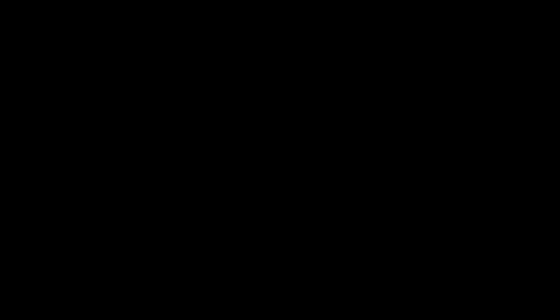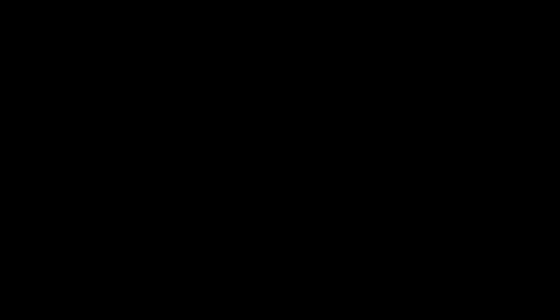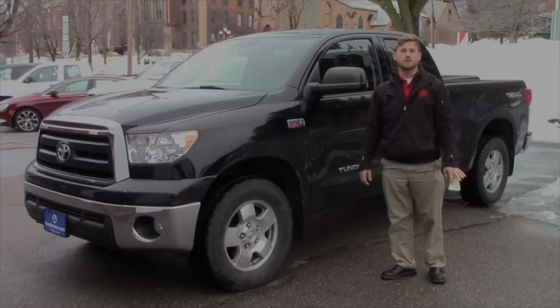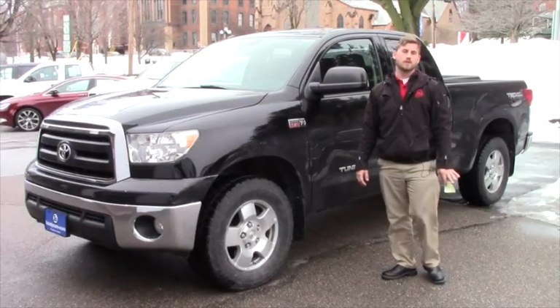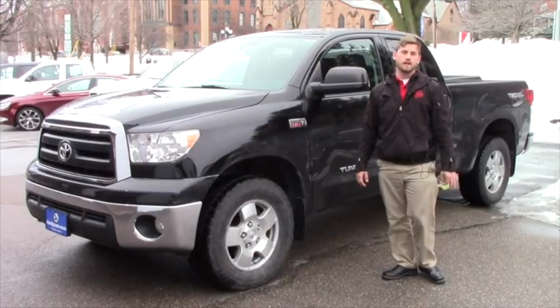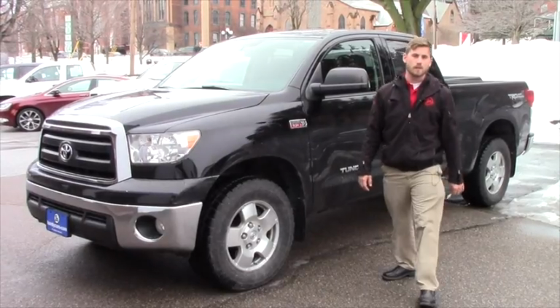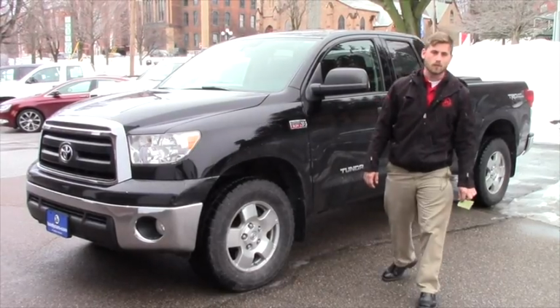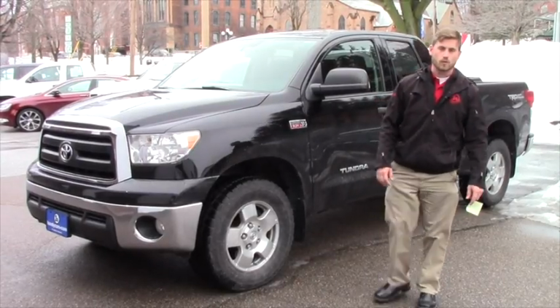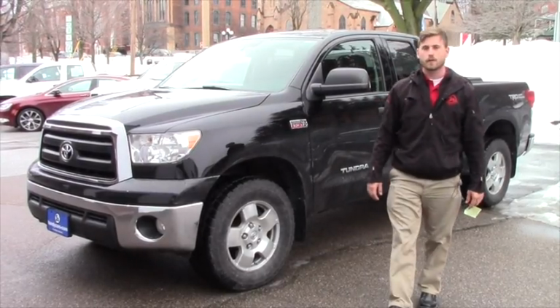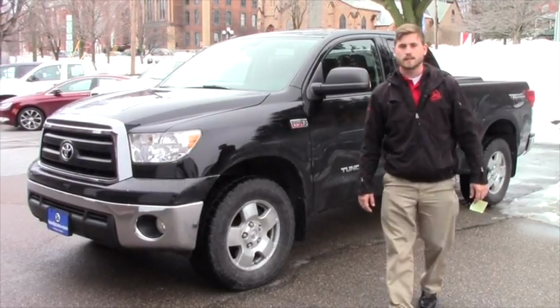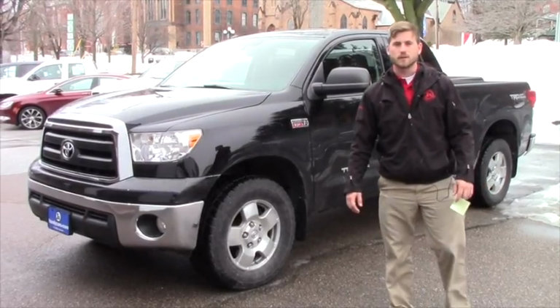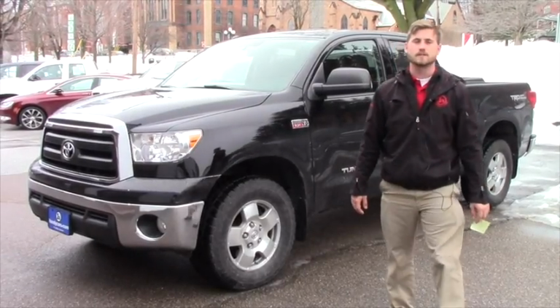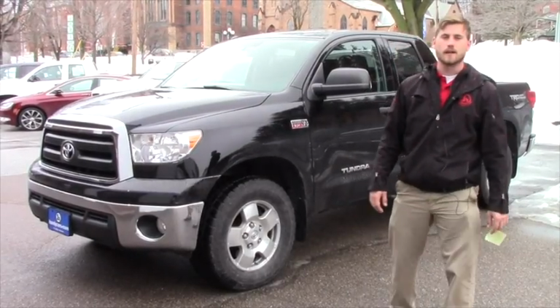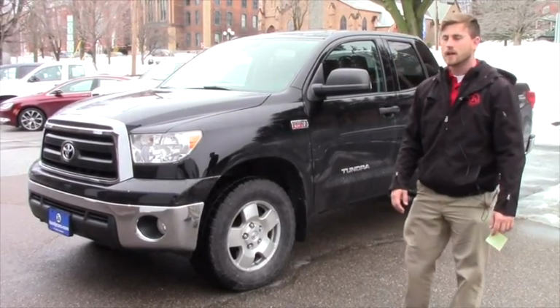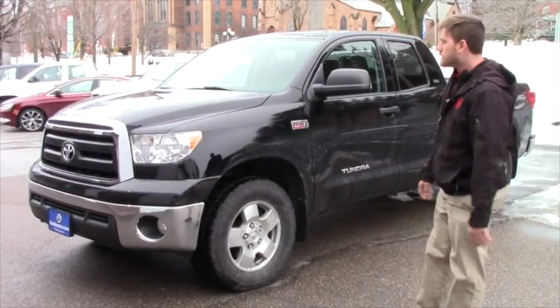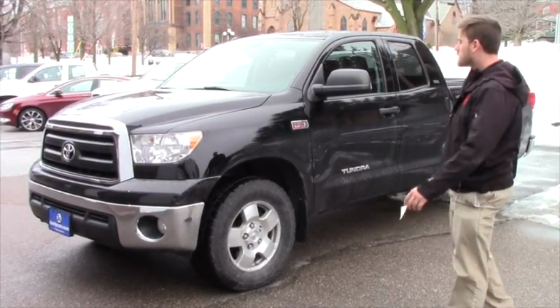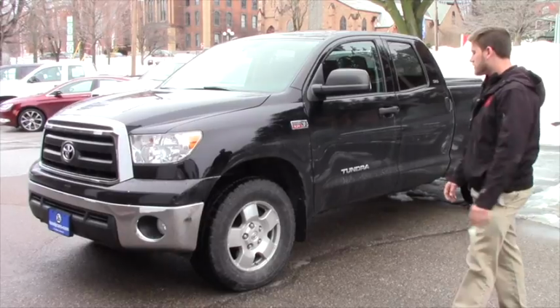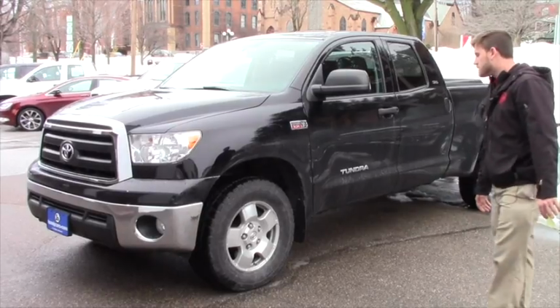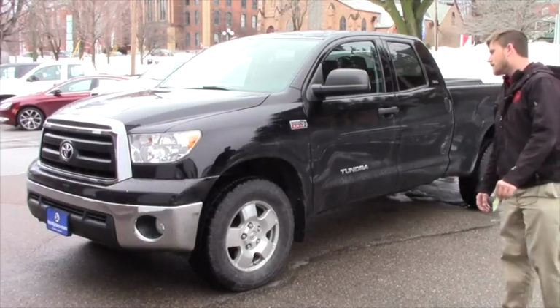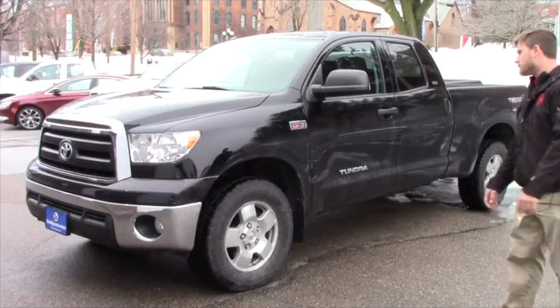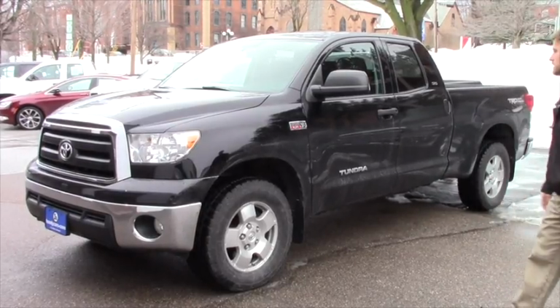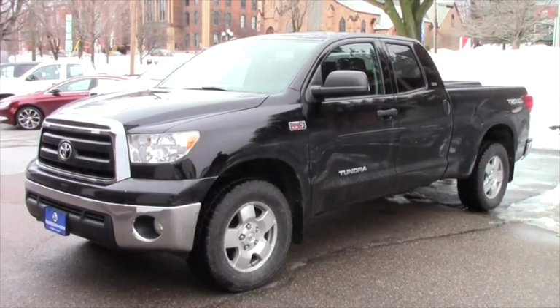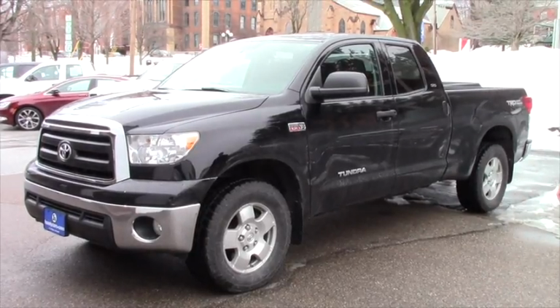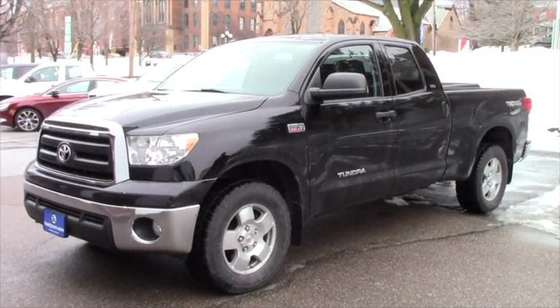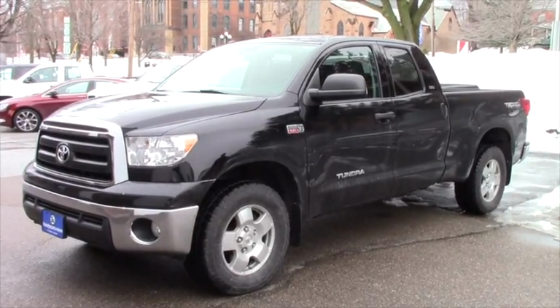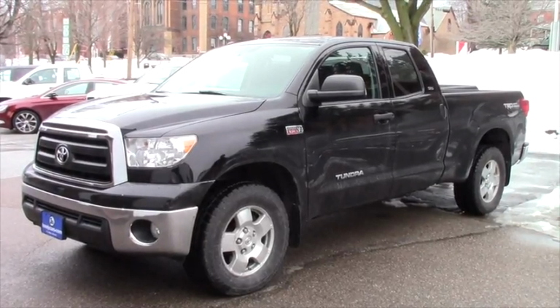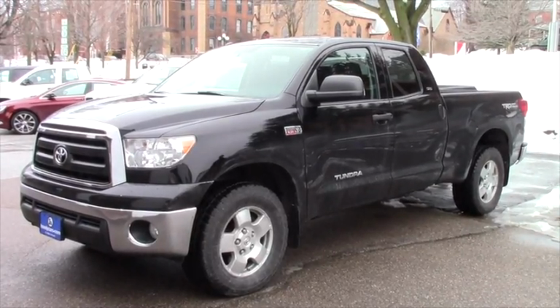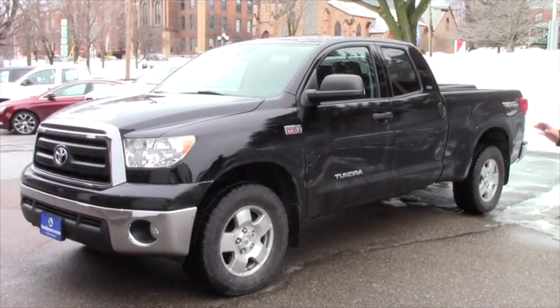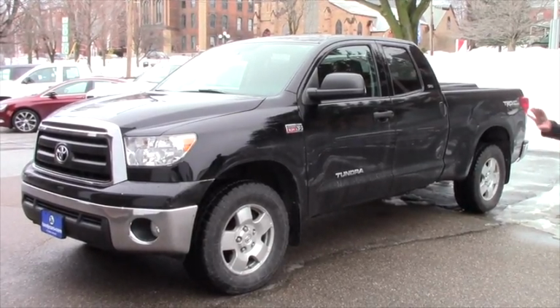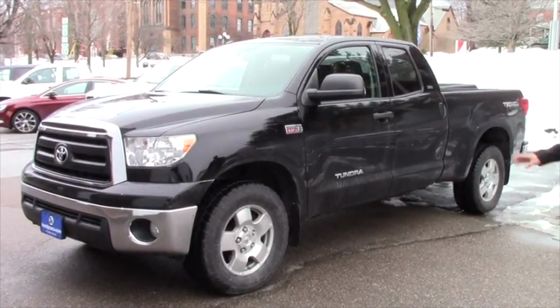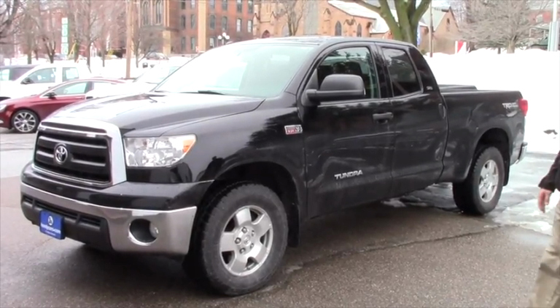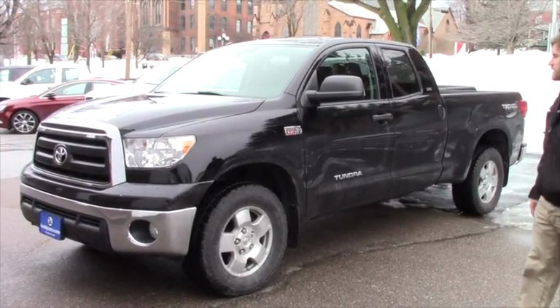Good afternoon, Rene. Thank you again for inquiring about this 2011 Tundra TRD off-road double cab 5.7 liter V8. Great vehicle, great condition.